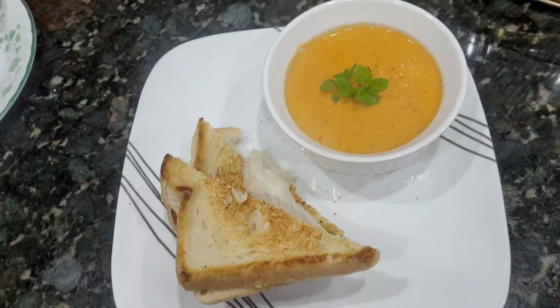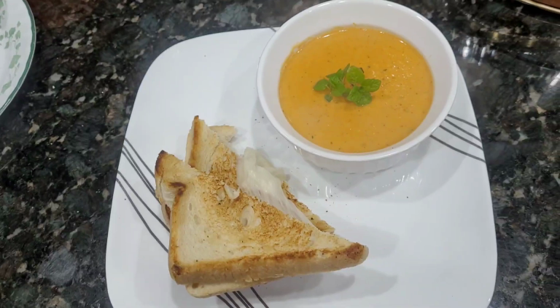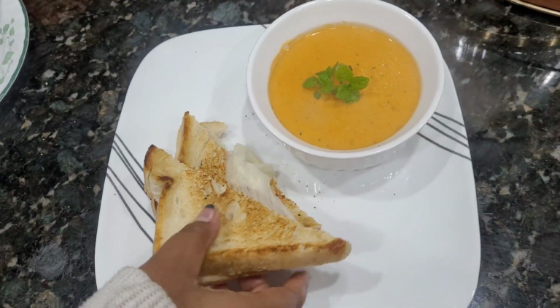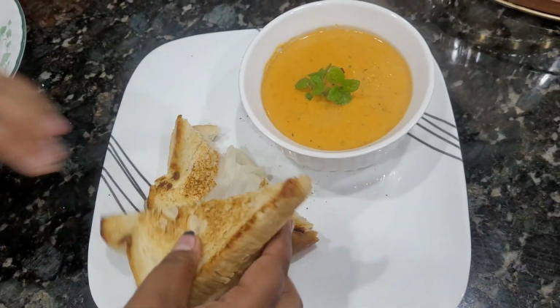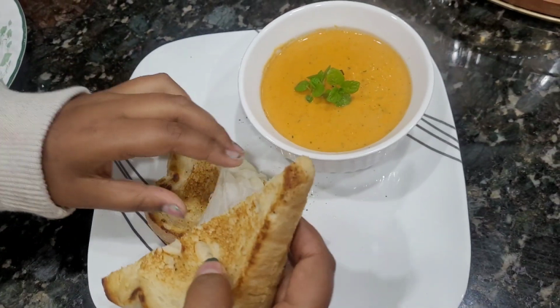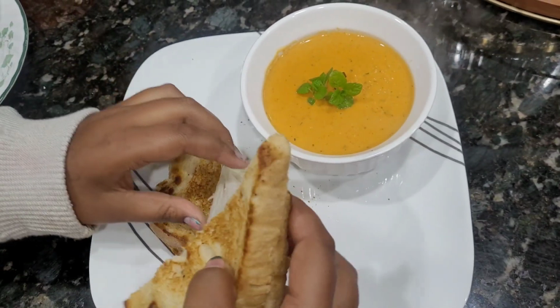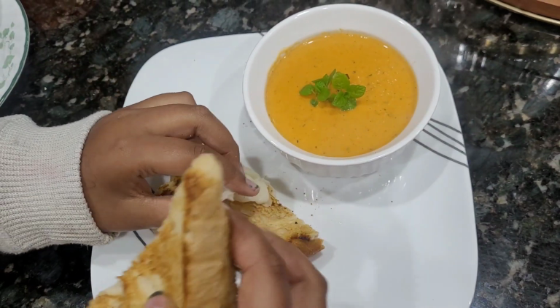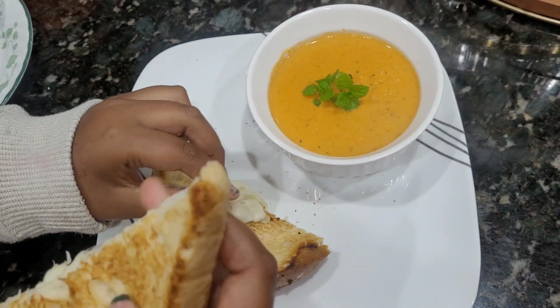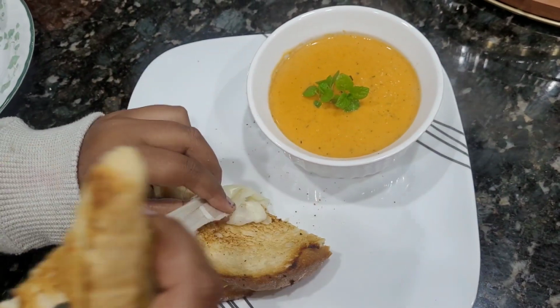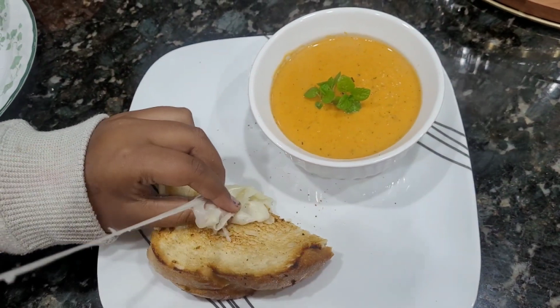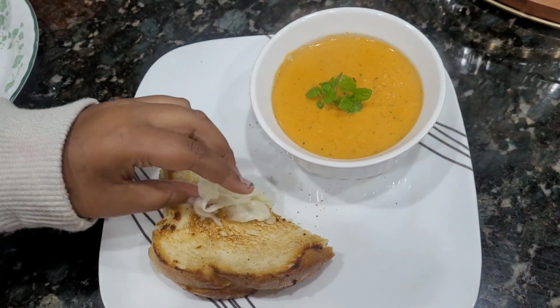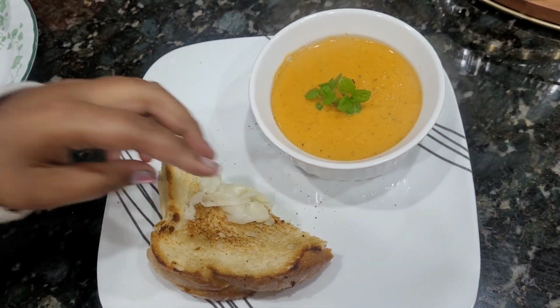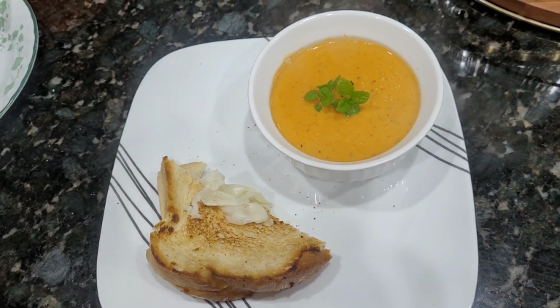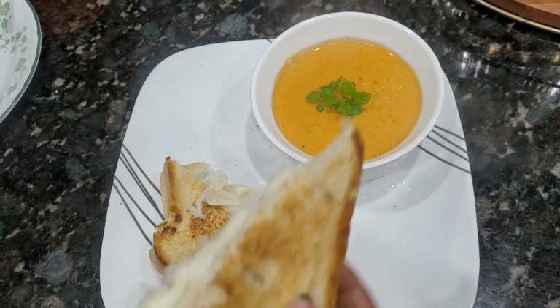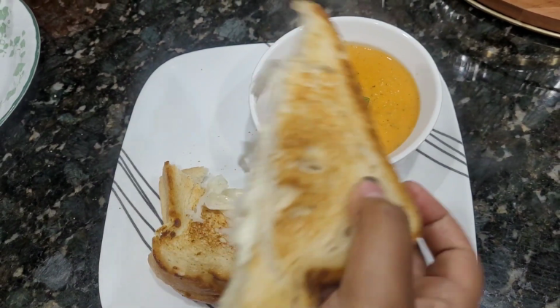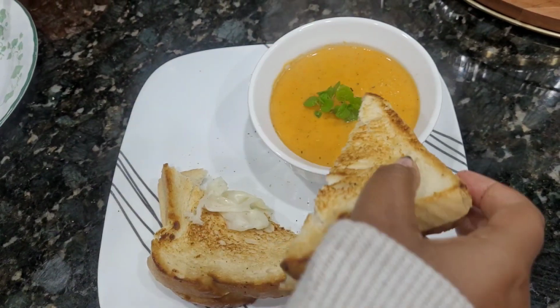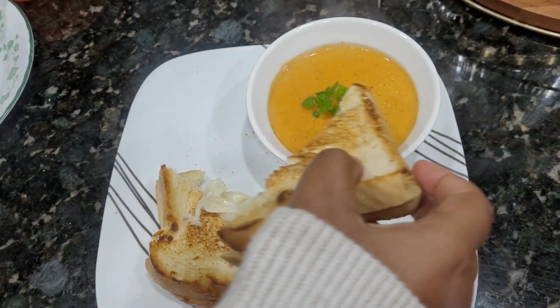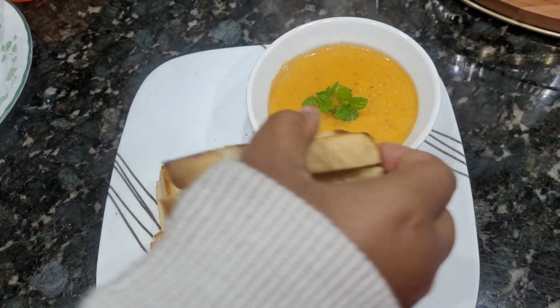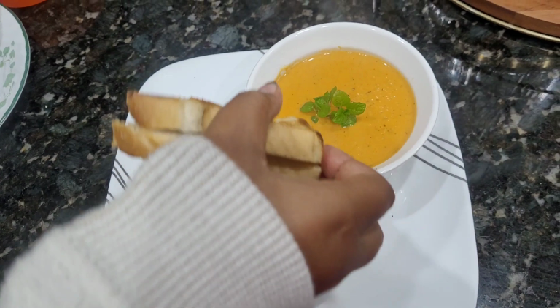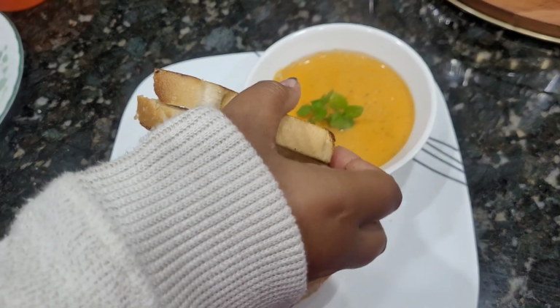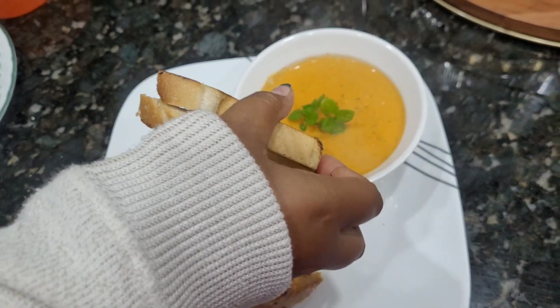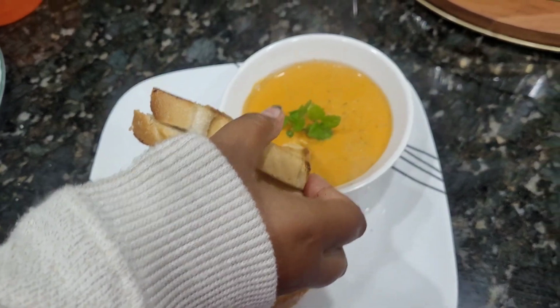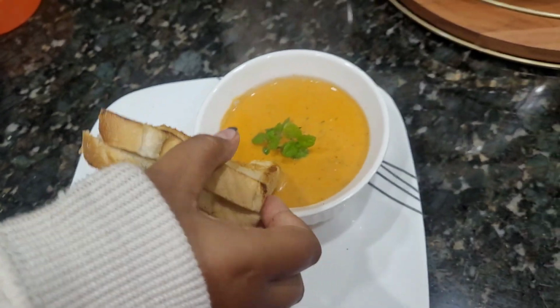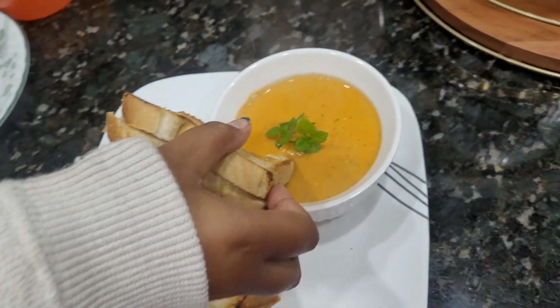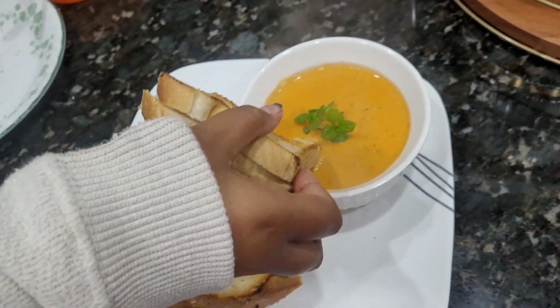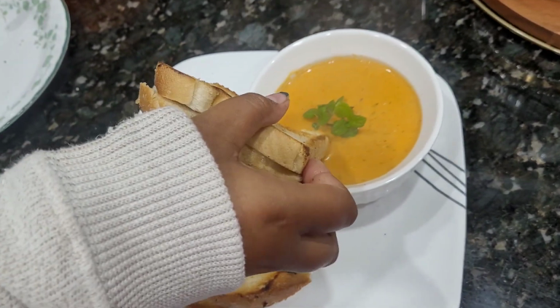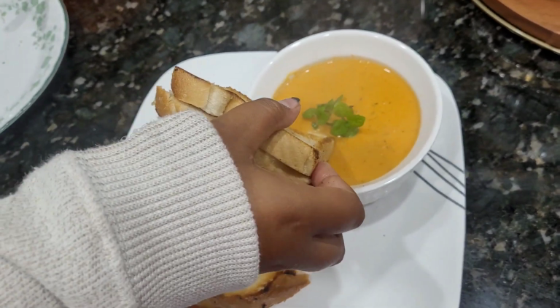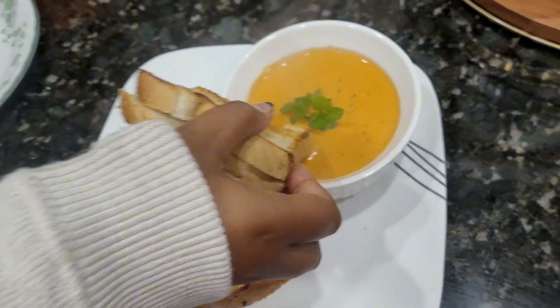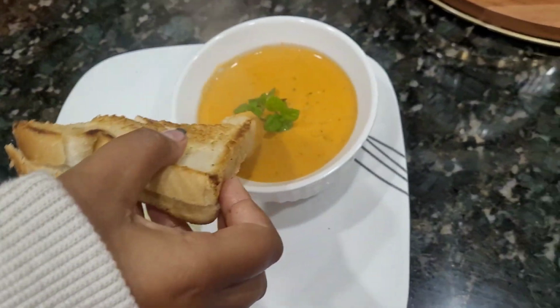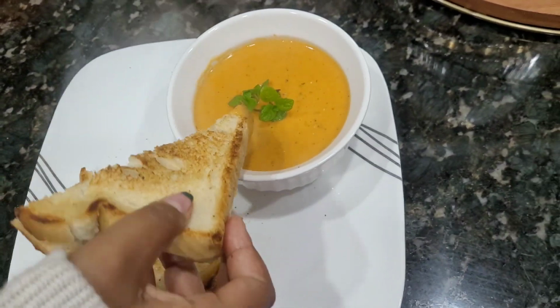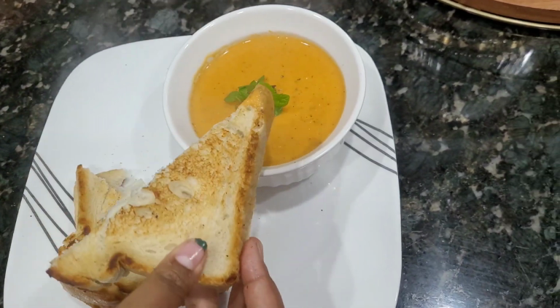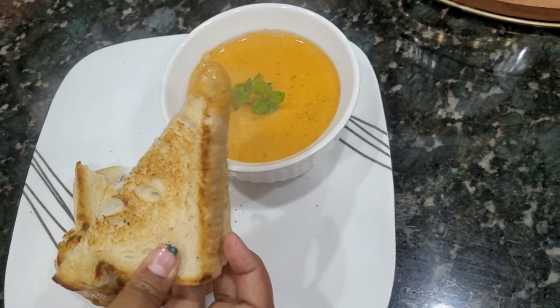Hi and welcome to Sandiaga Vlogs. Recently my friend shared a tasty grilled cheese sandwich and tomato soup recipe.